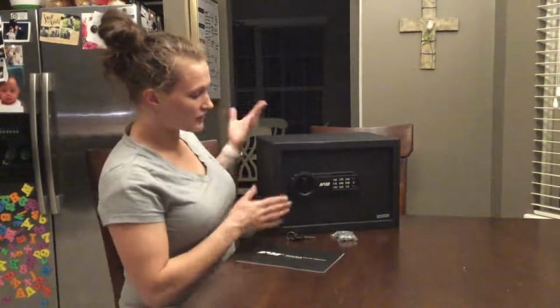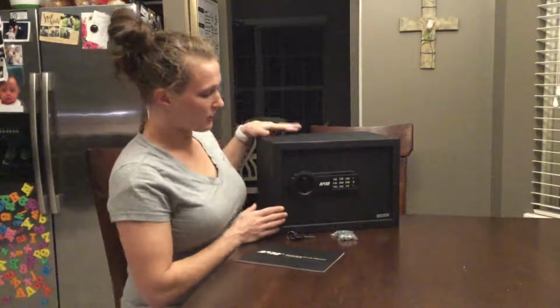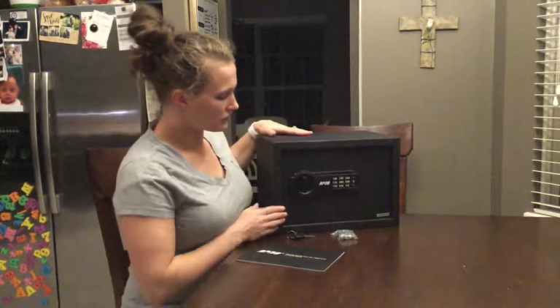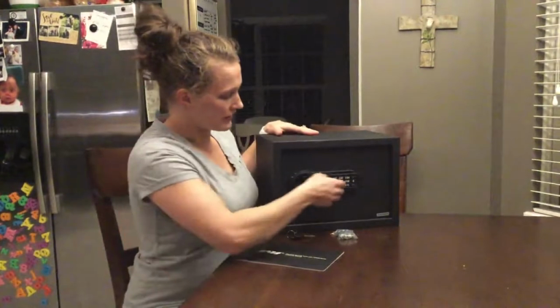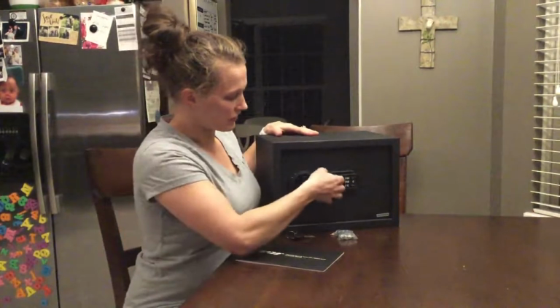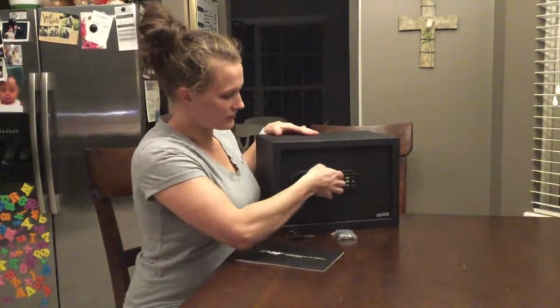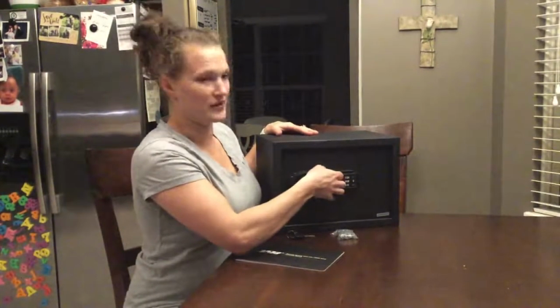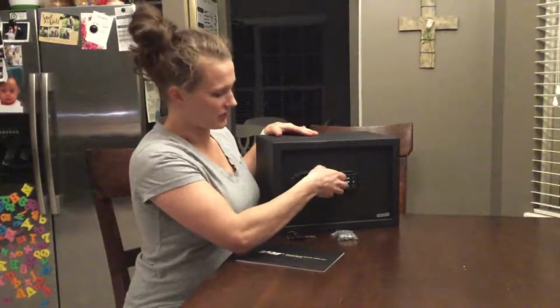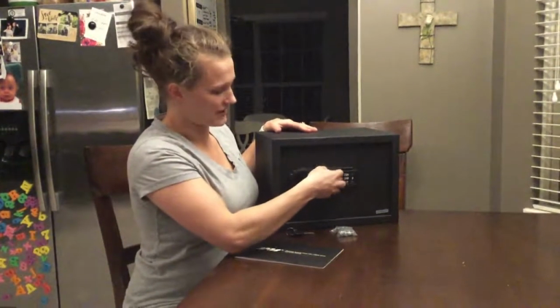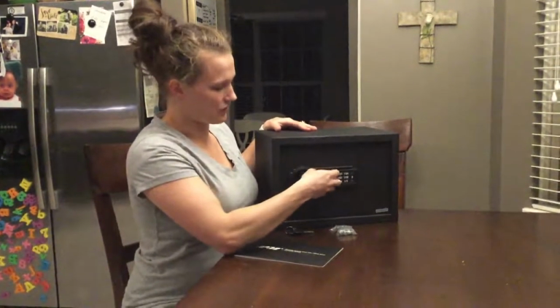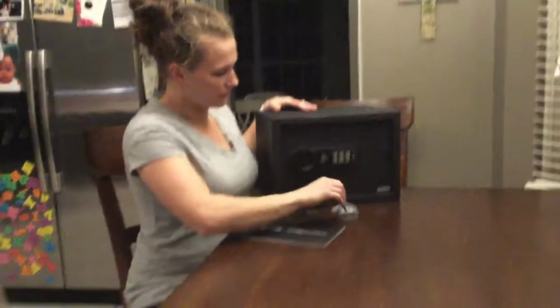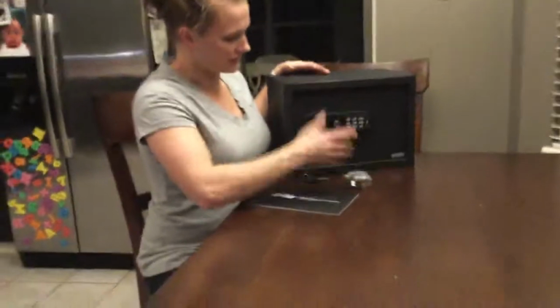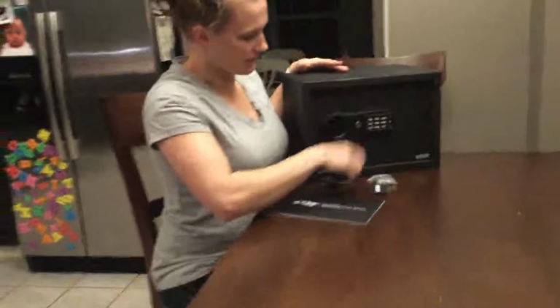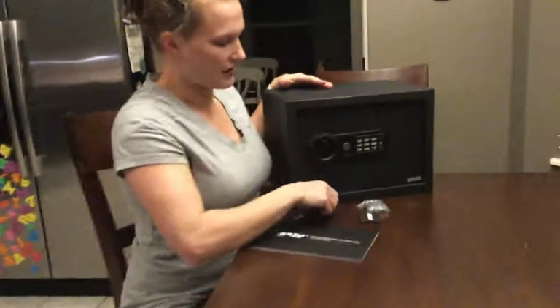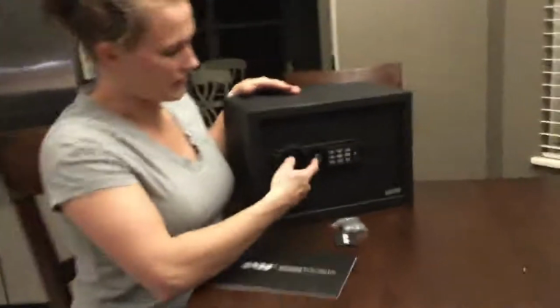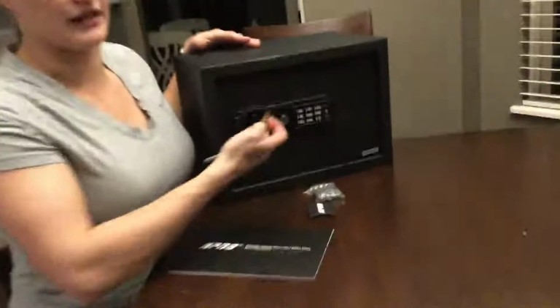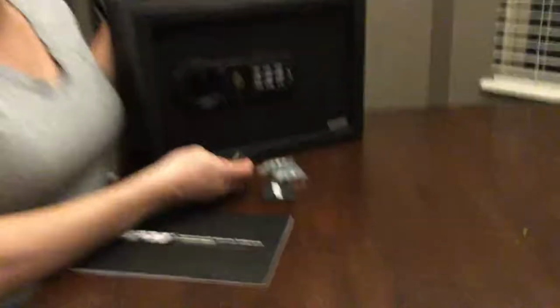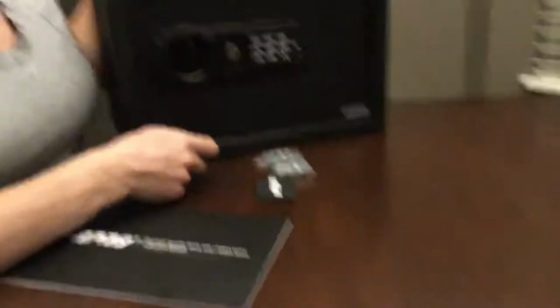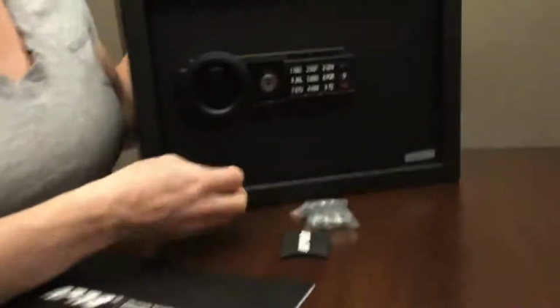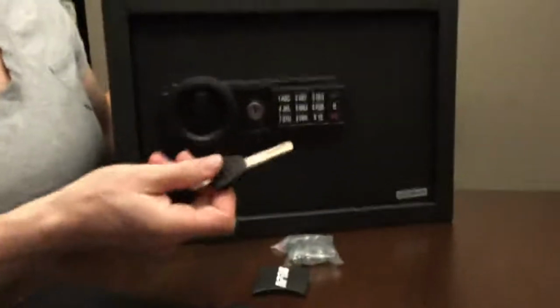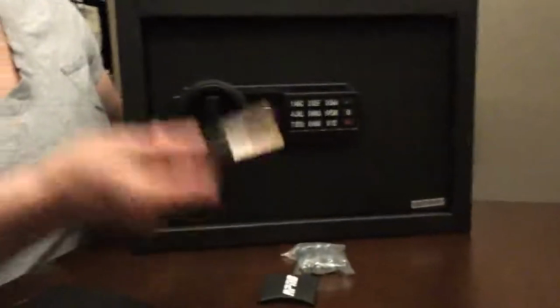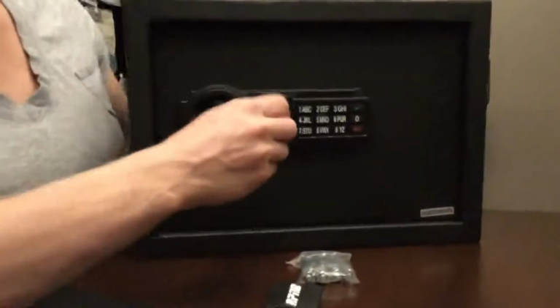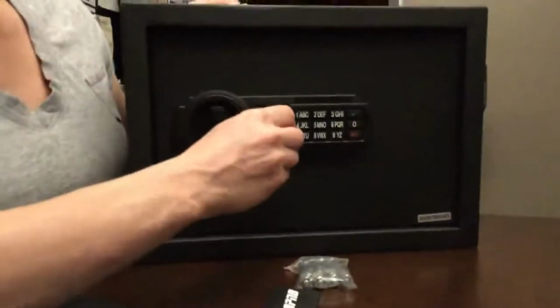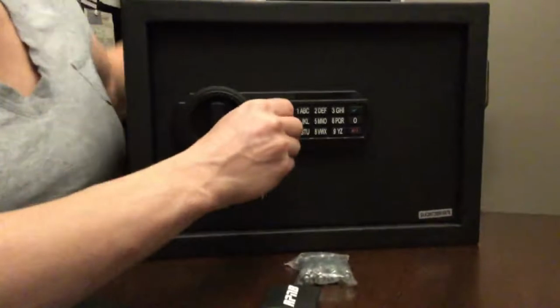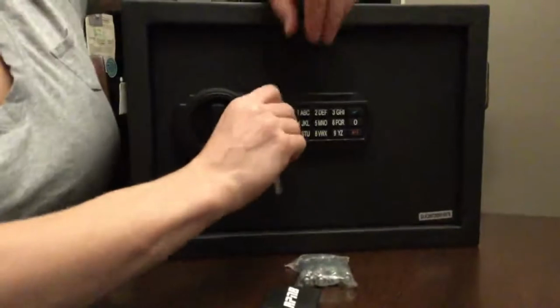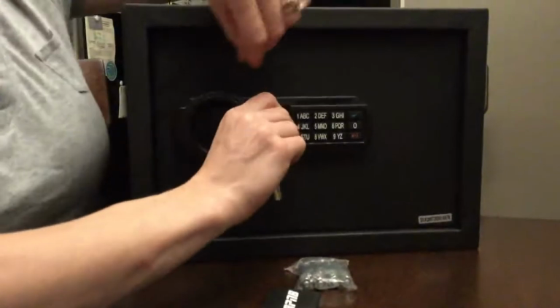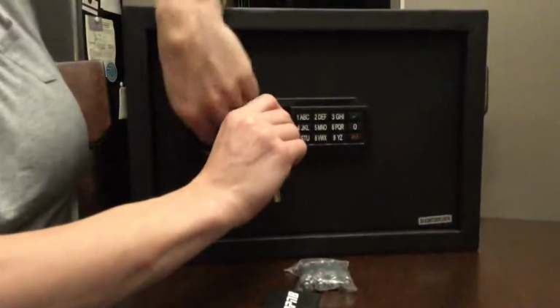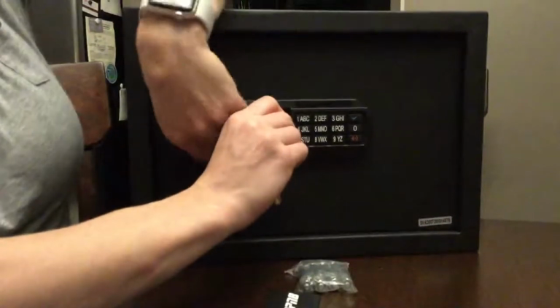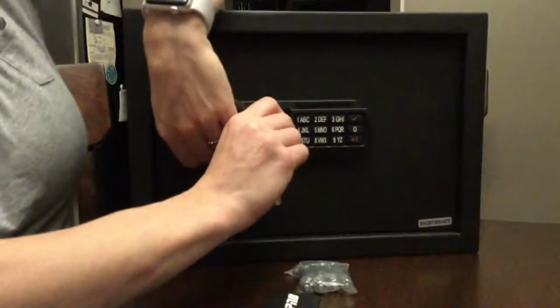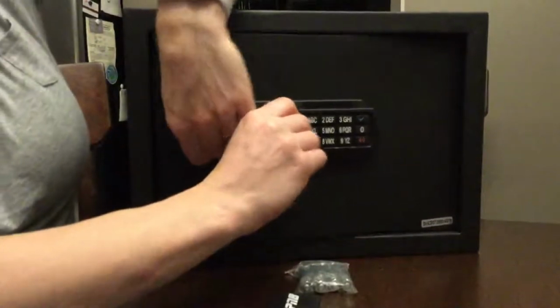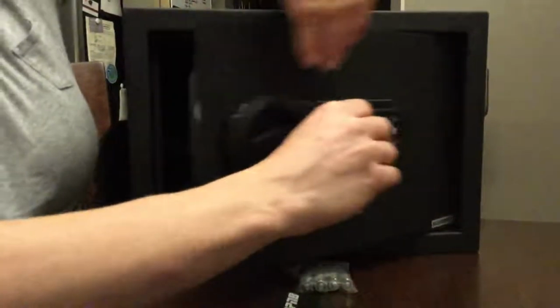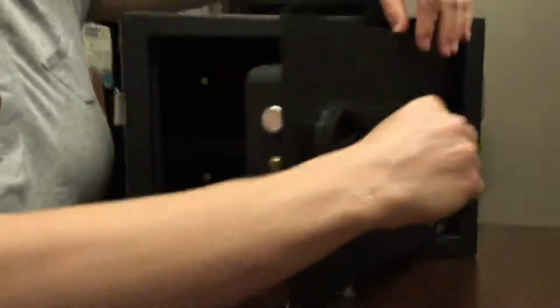First thing you're going to want to do is open it up. You're going to want to take this logo off. You'll see underneath there is a lock. So go ahead and take a key, put it in there, twist it, hold the key, and then just turn to open it up.